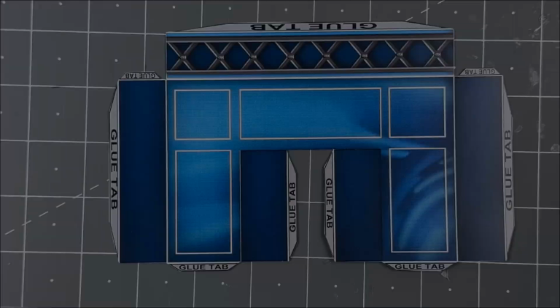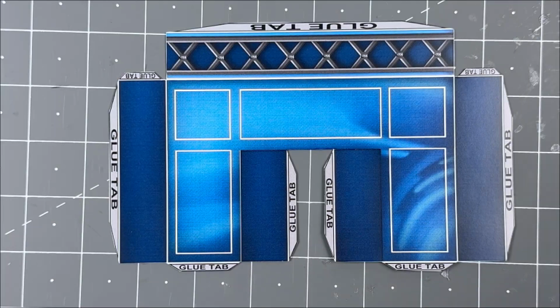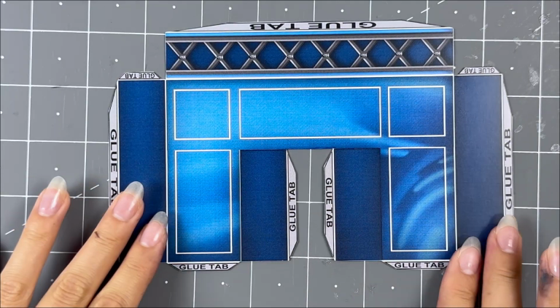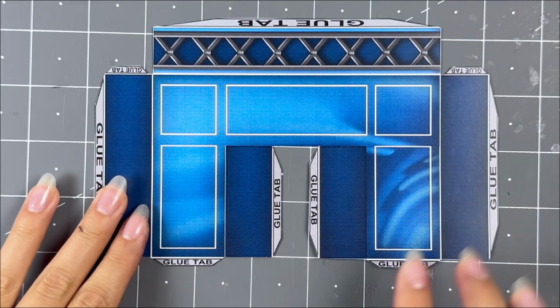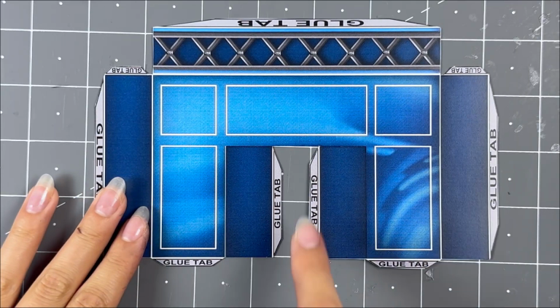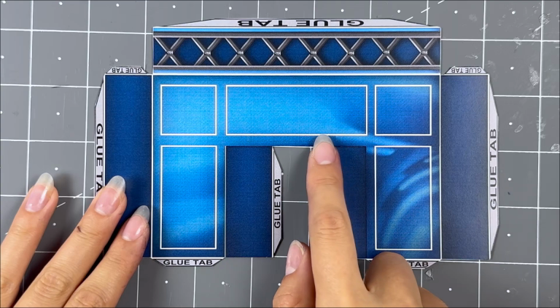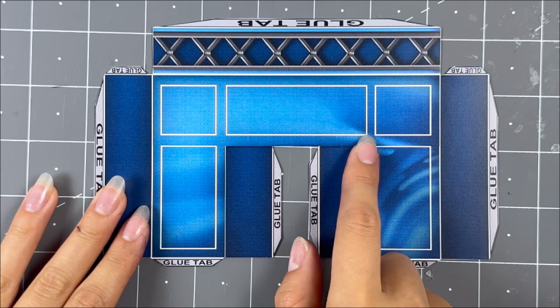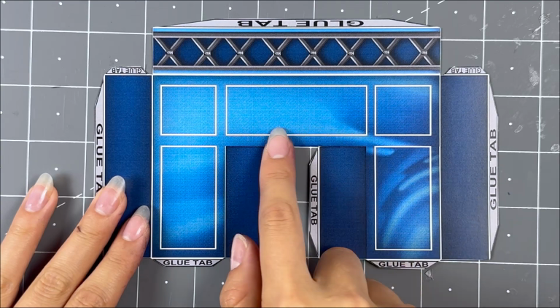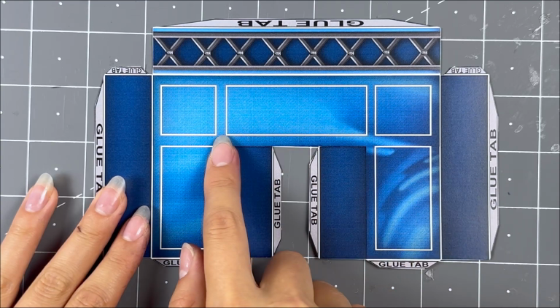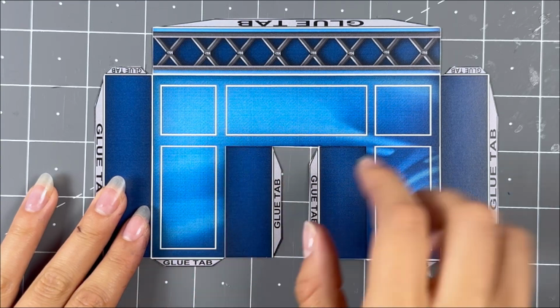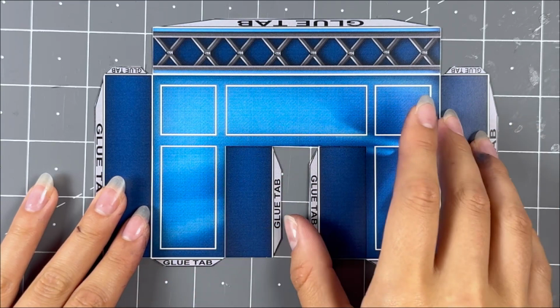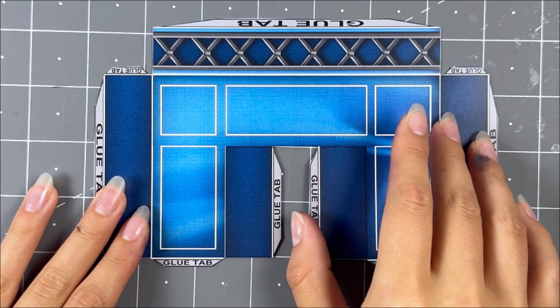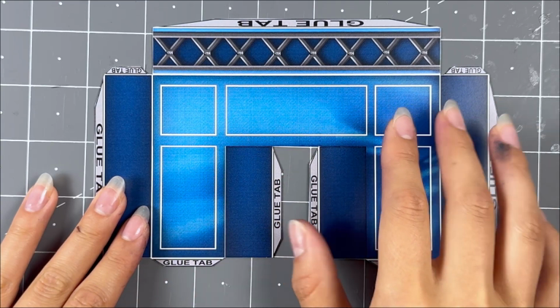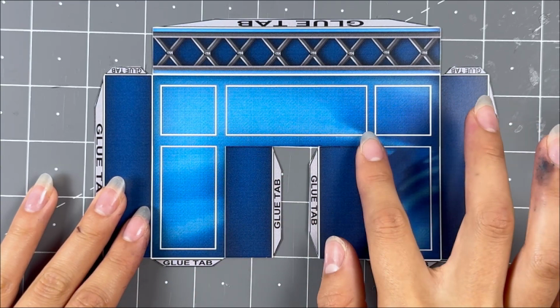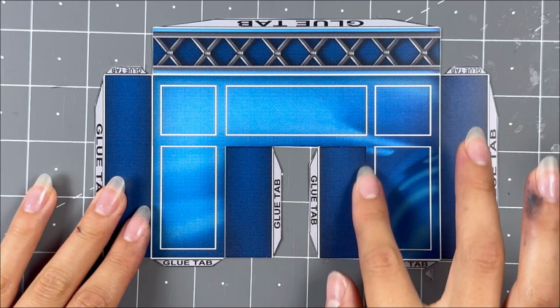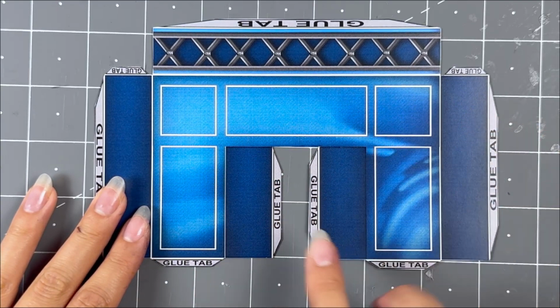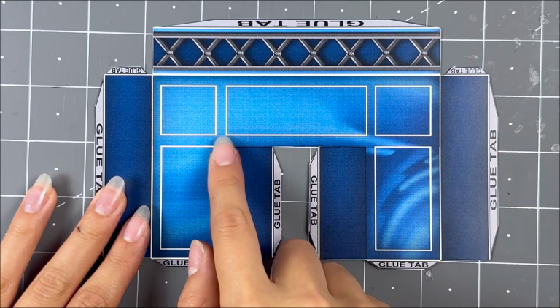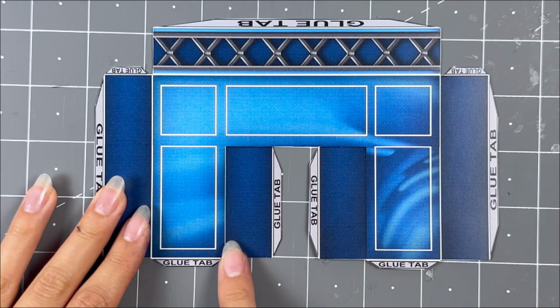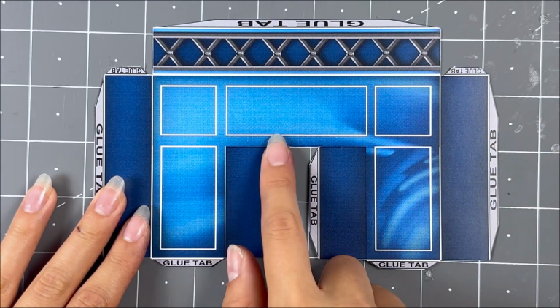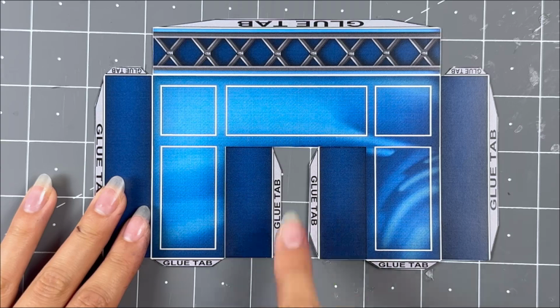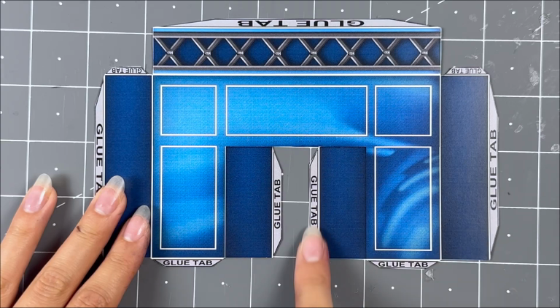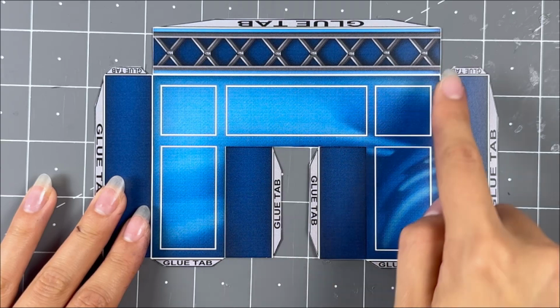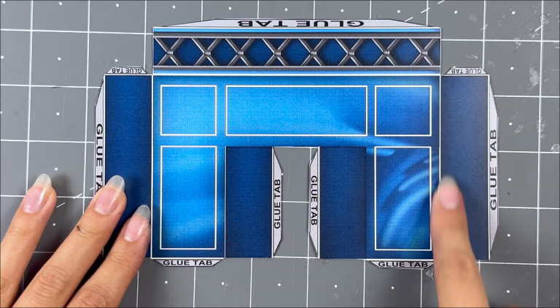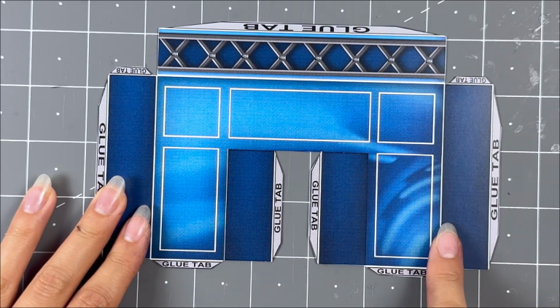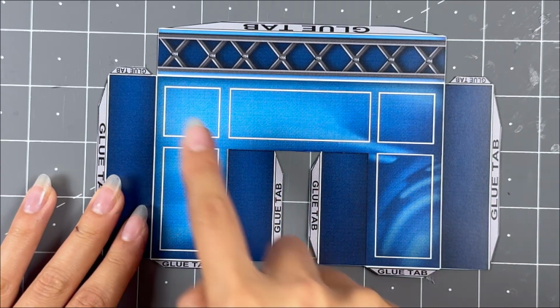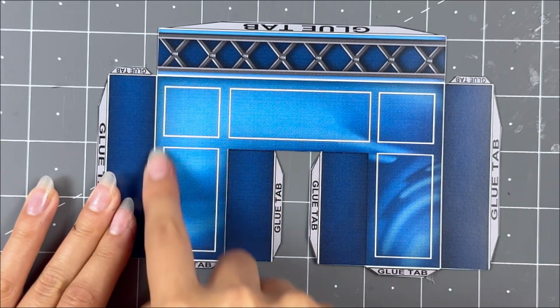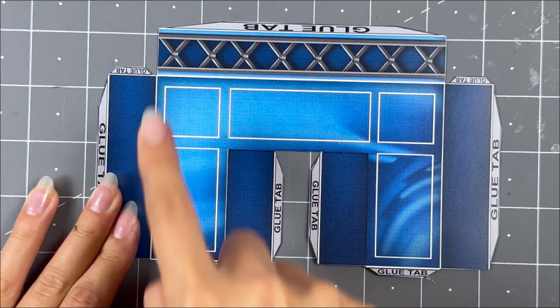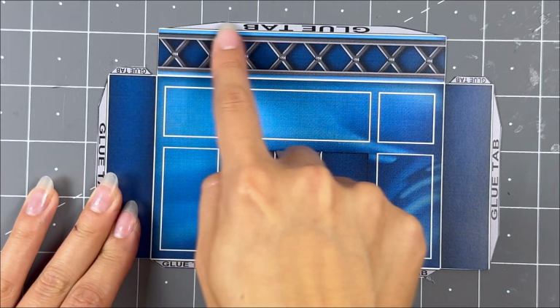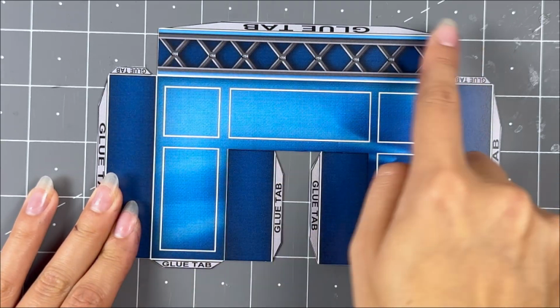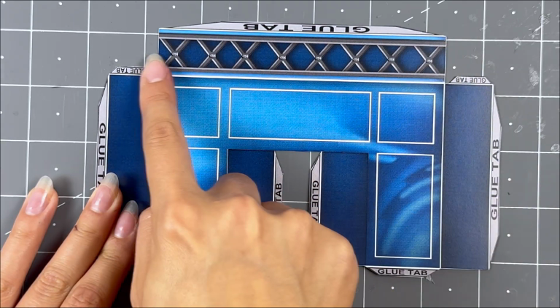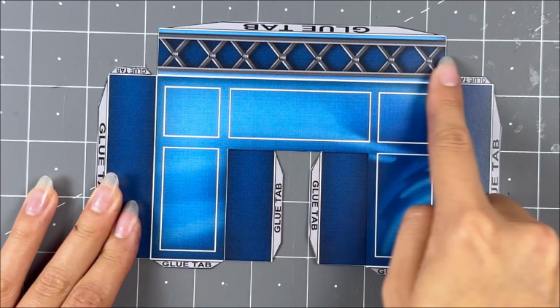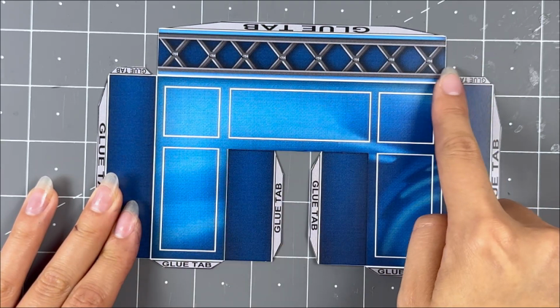Then grab the front of the podium and cut here and here with a hobby knife or scissors. Then score all the white lines and glue tabs. Watch the video carefully to make sure you score all the needed areas.